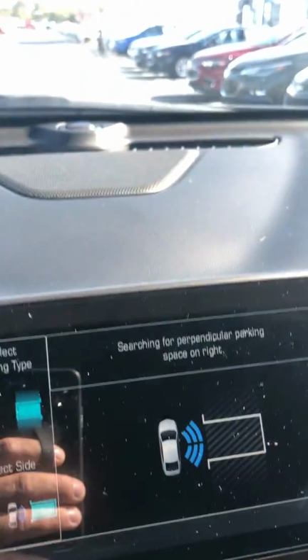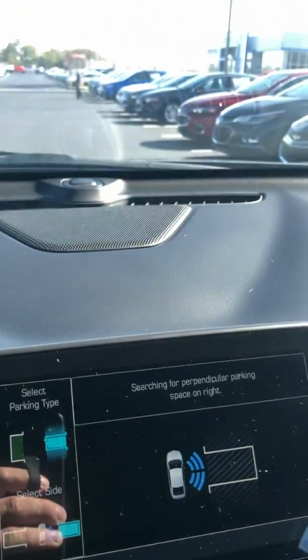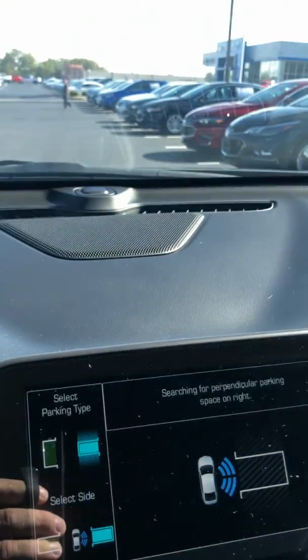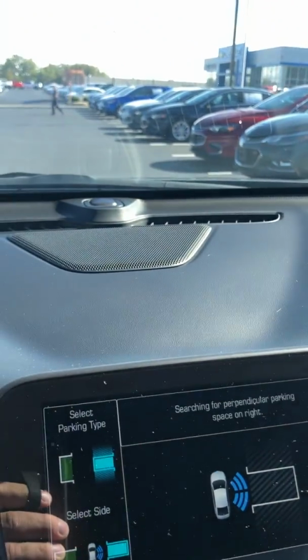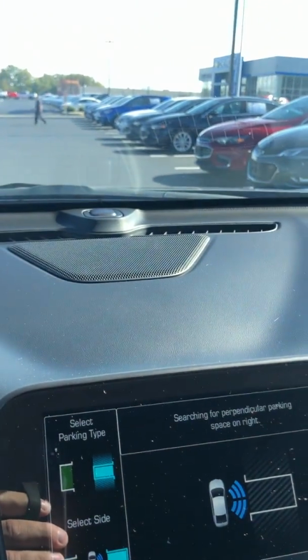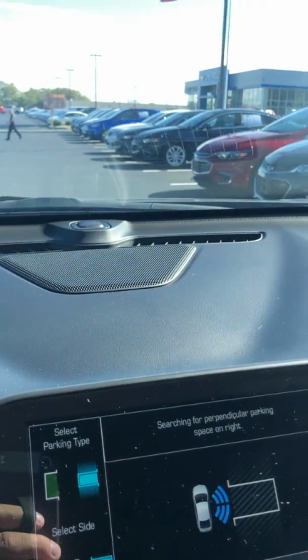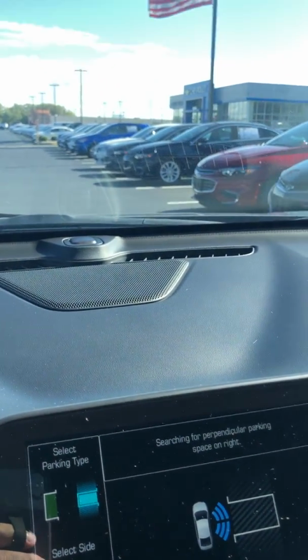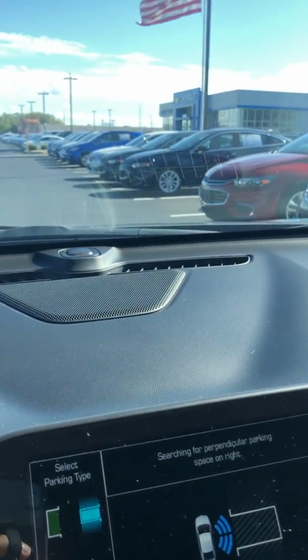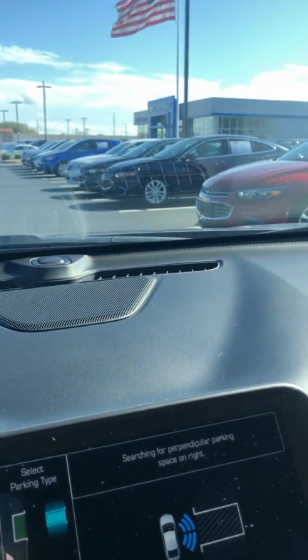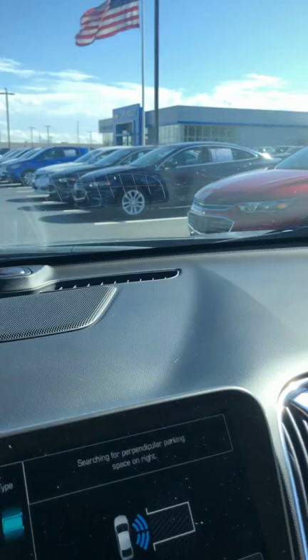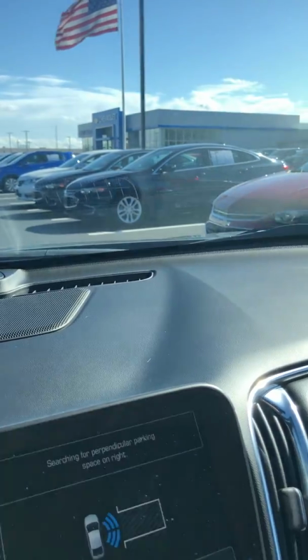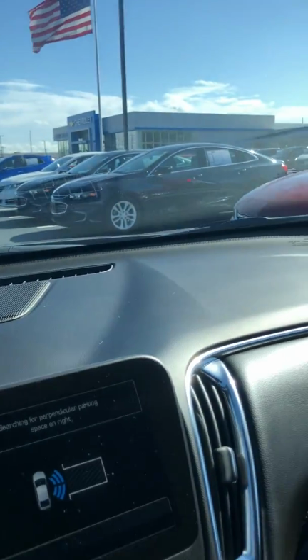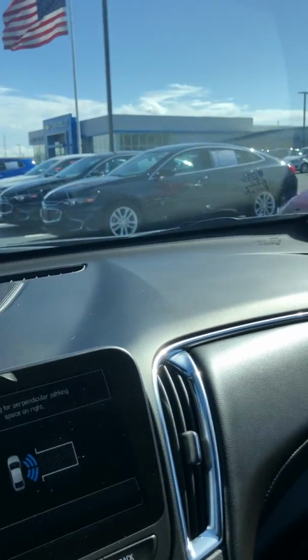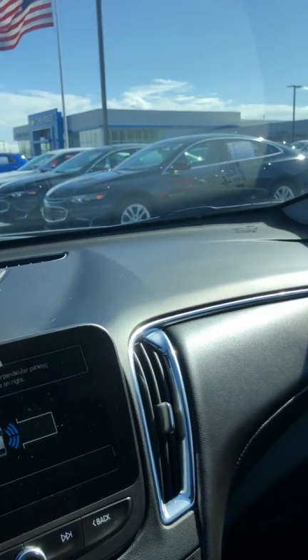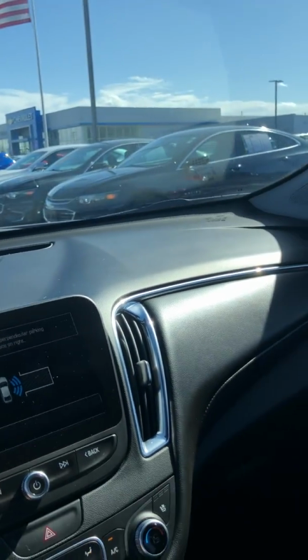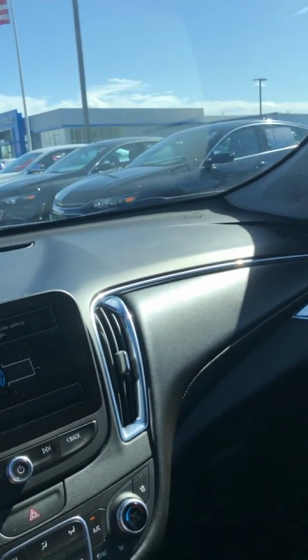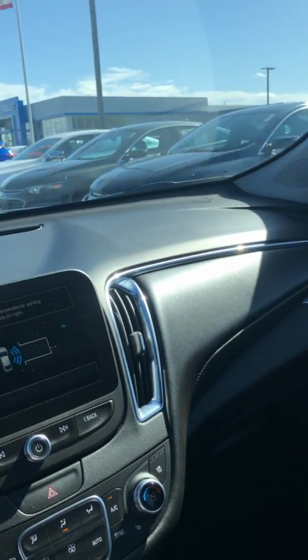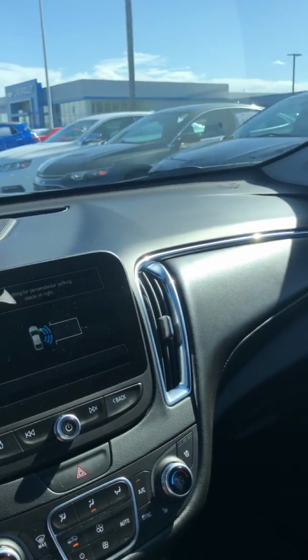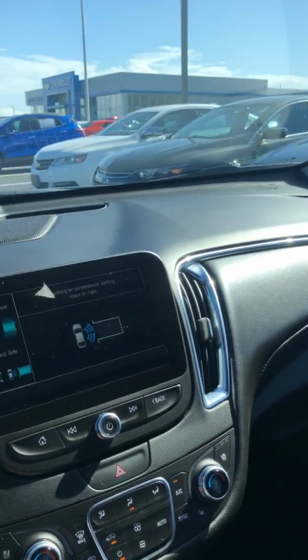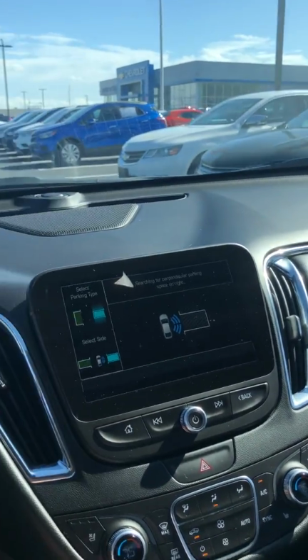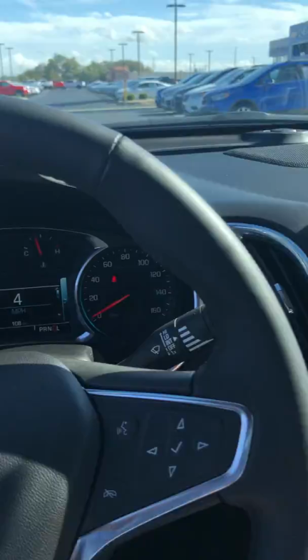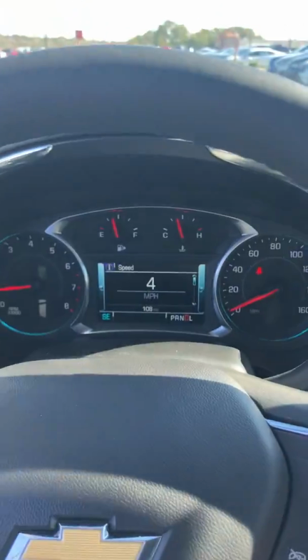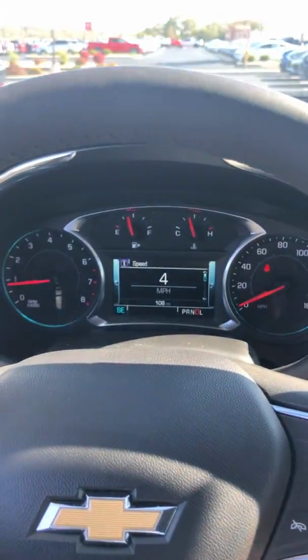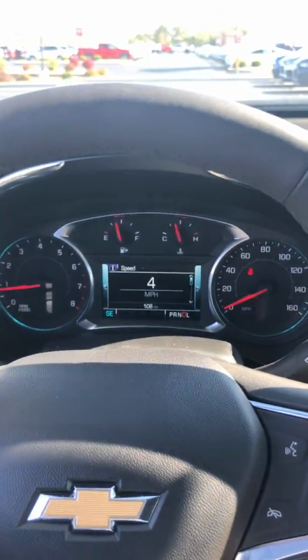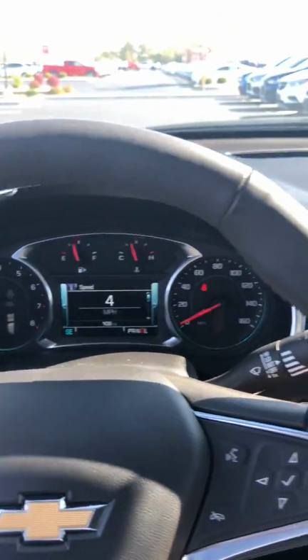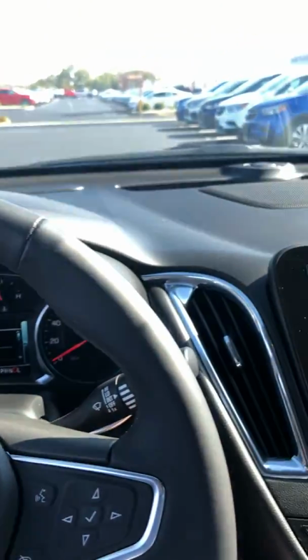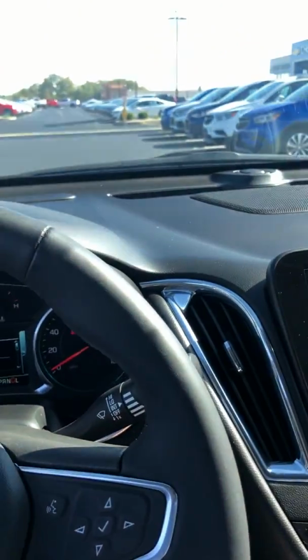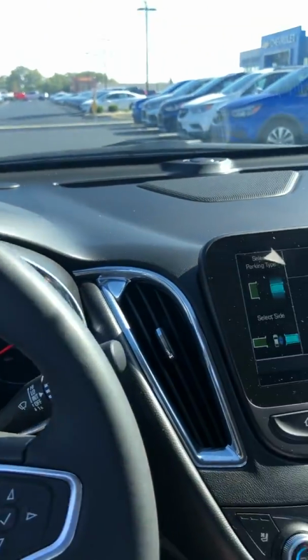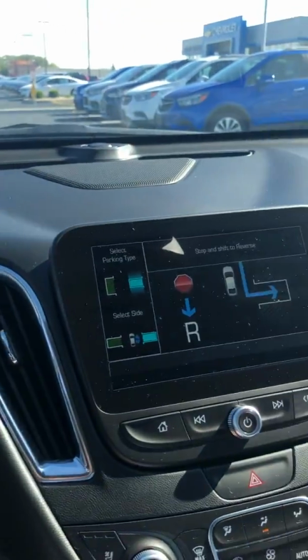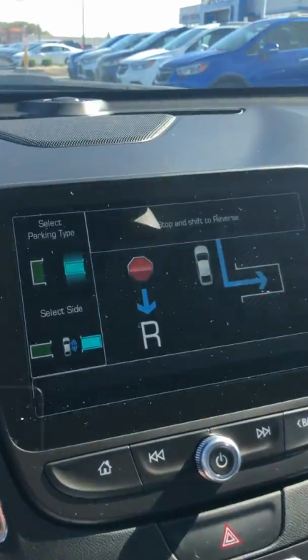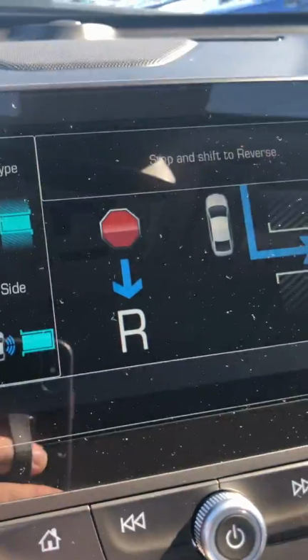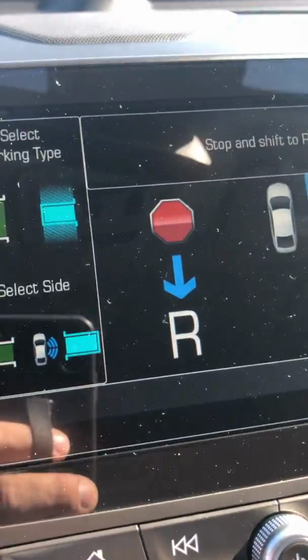It's searching as I drive around here, and I see an open spot right there. I'm driving along at four miles per hour and I got an alert, so I'm going to stop.